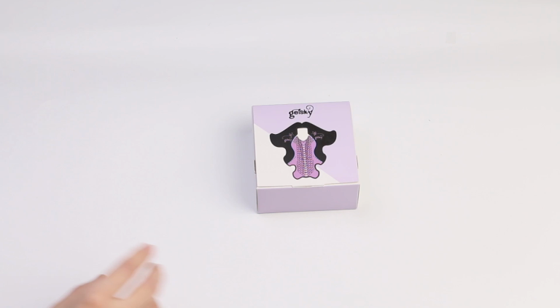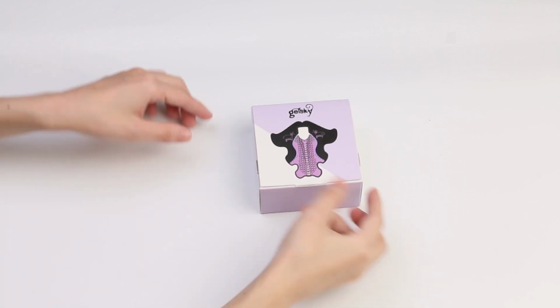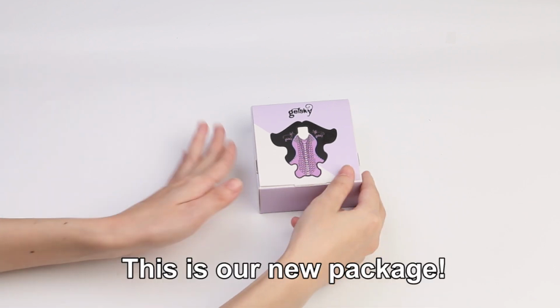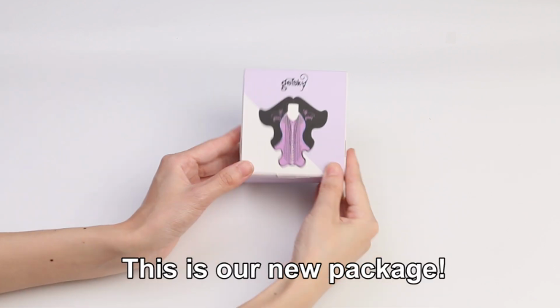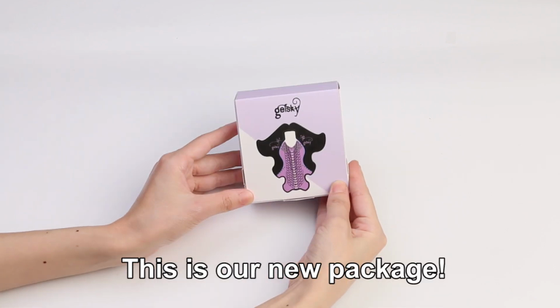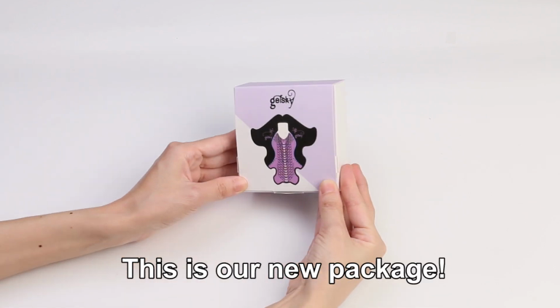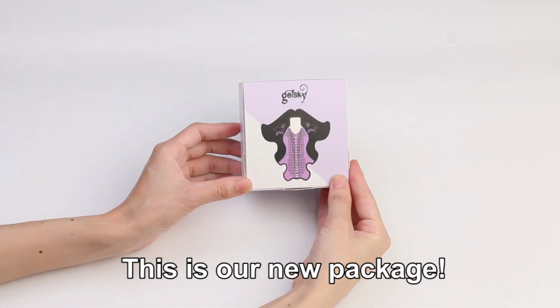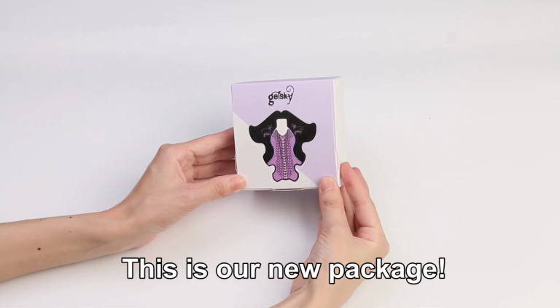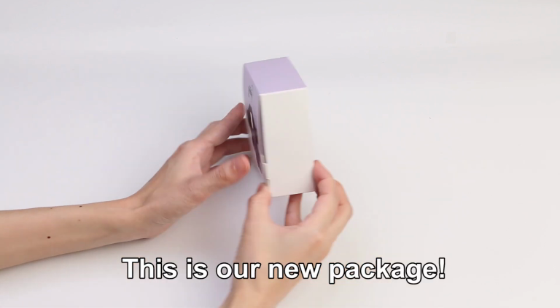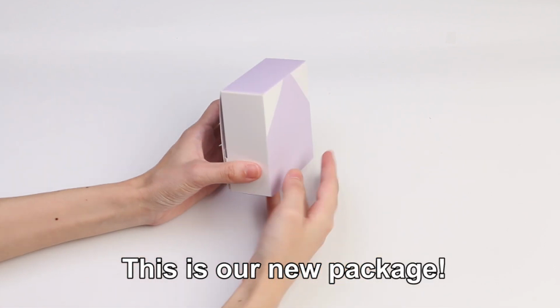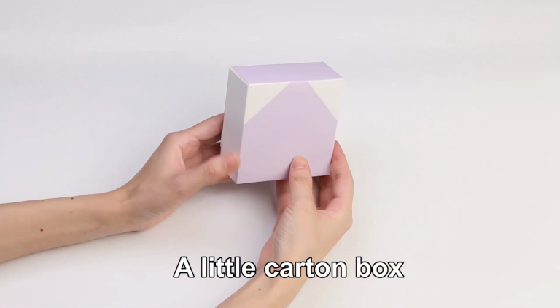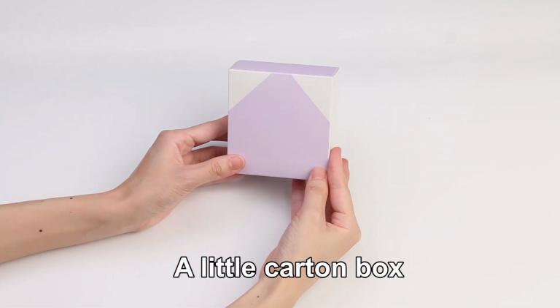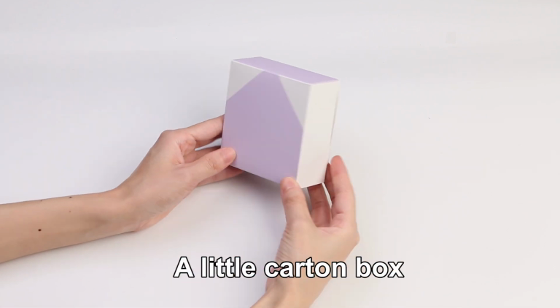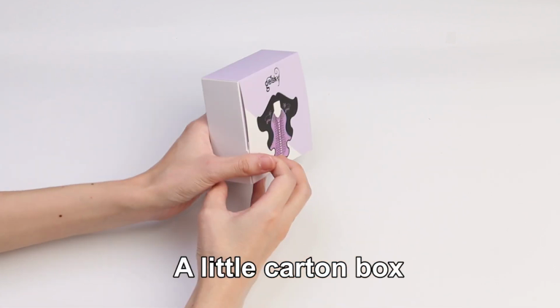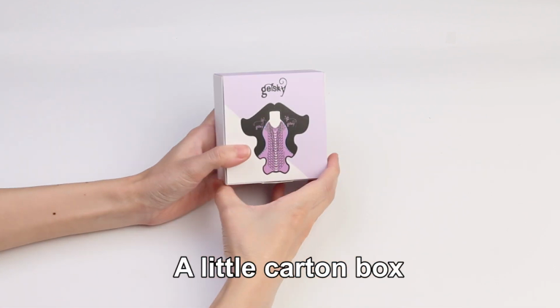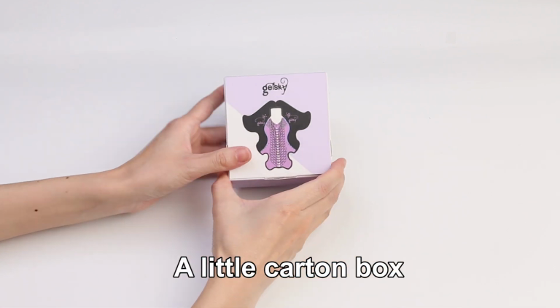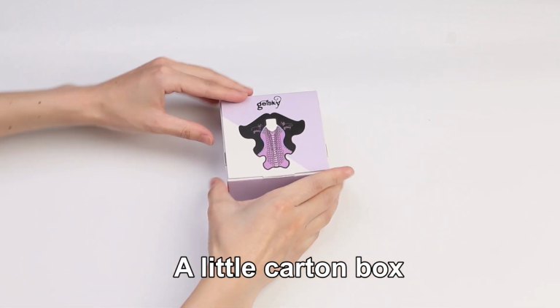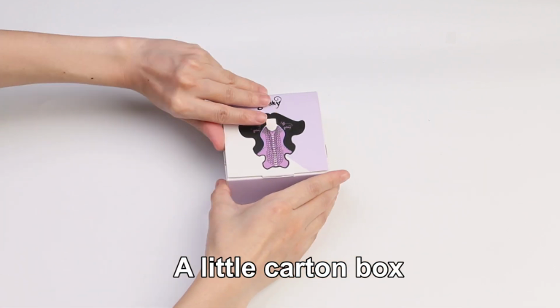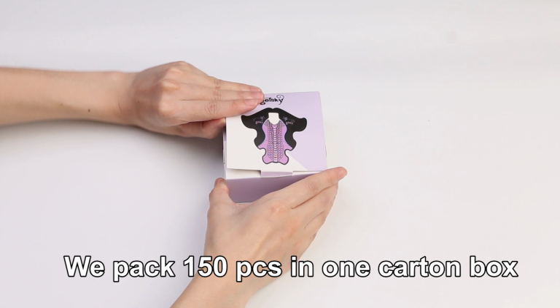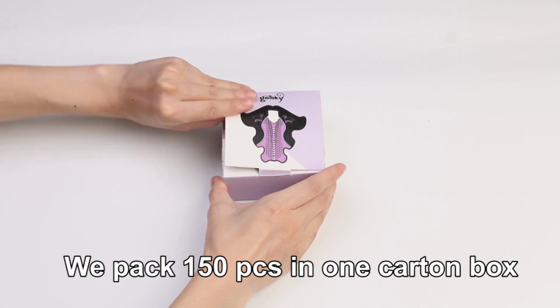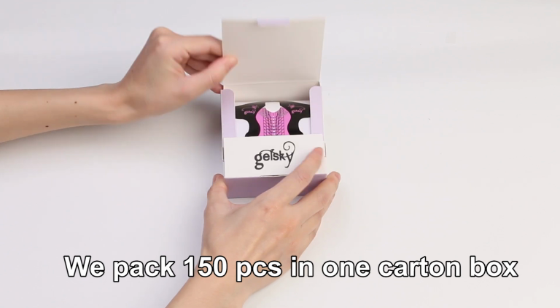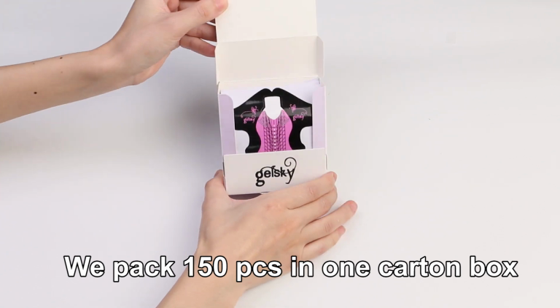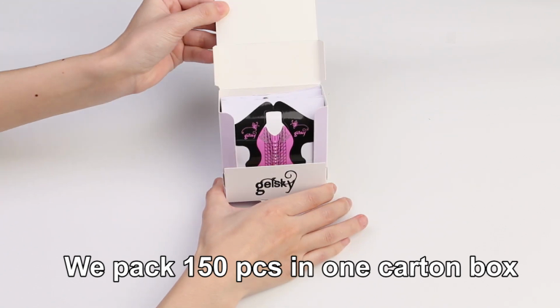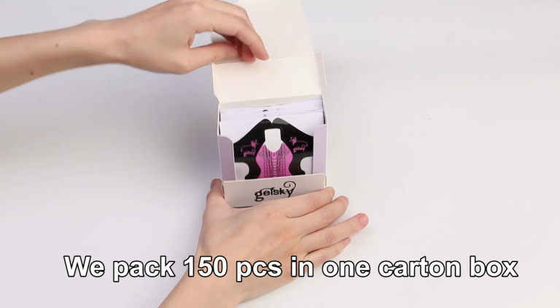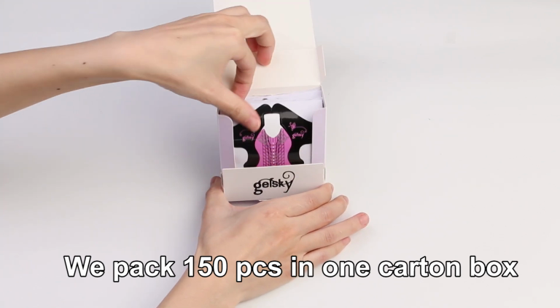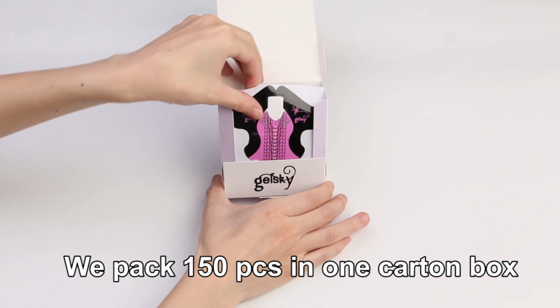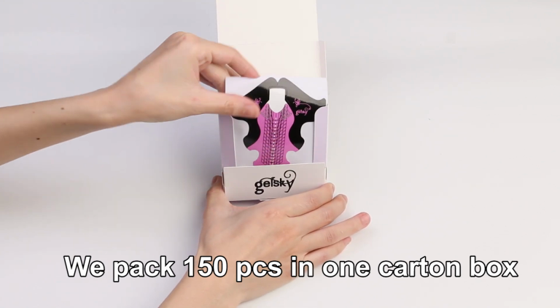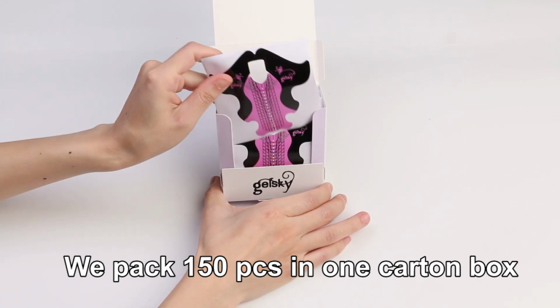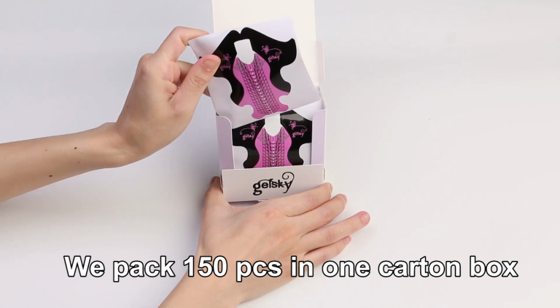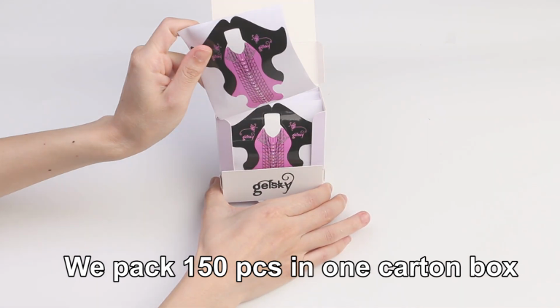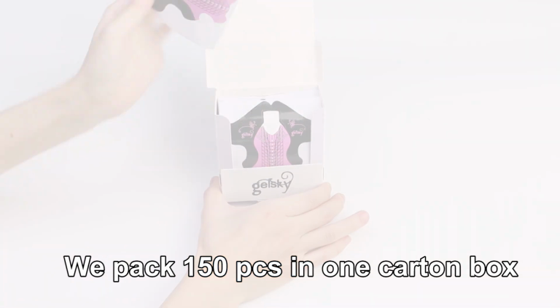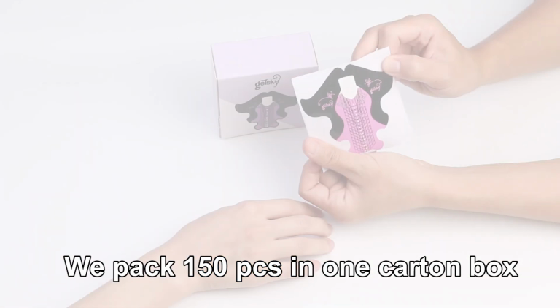This is our new package, a little cotton box. We packed 150 pieces in one cotton box.